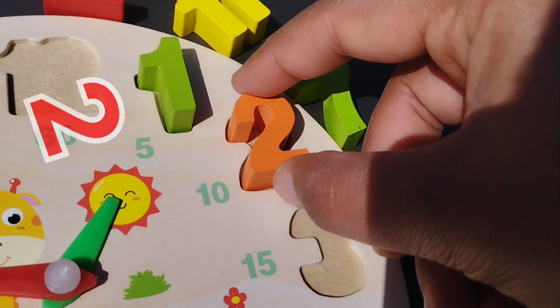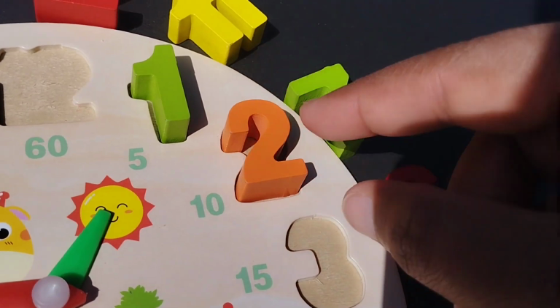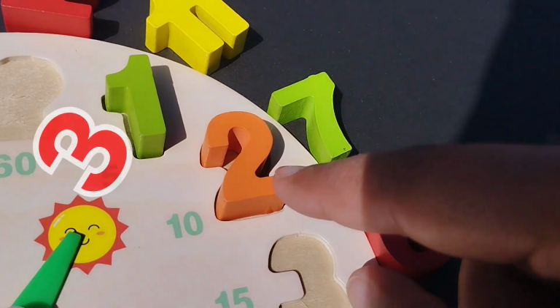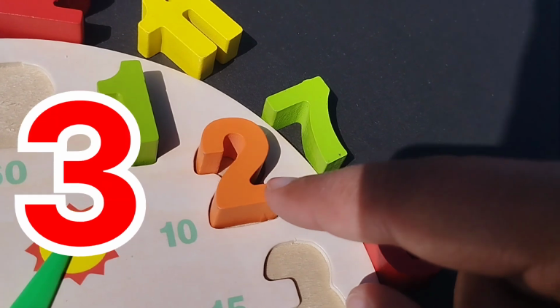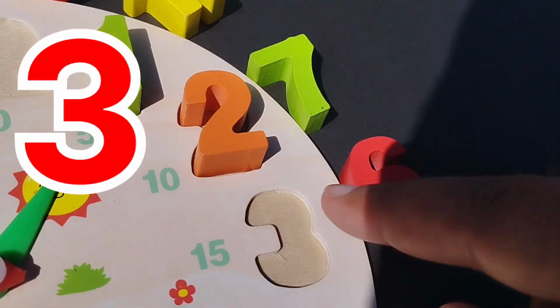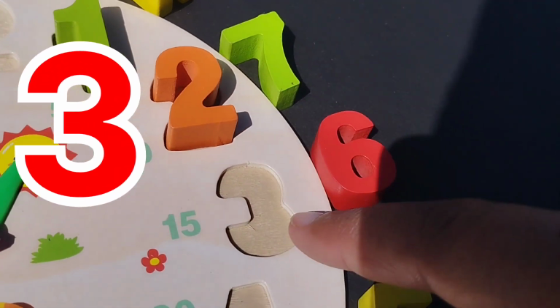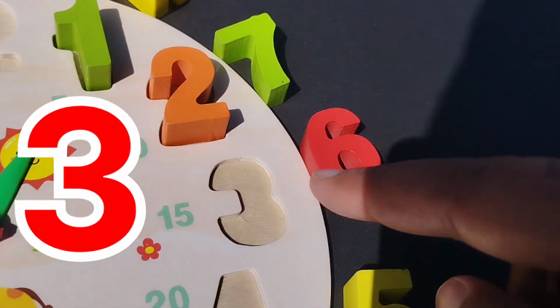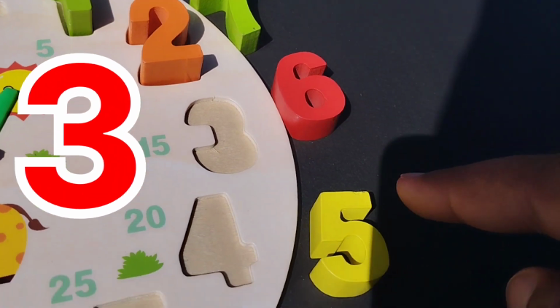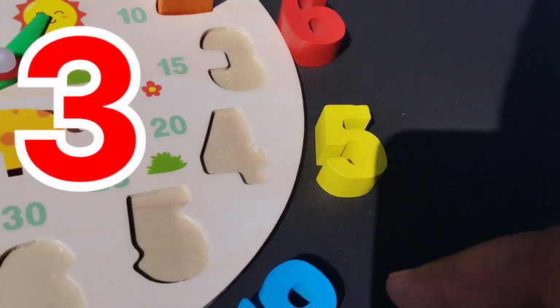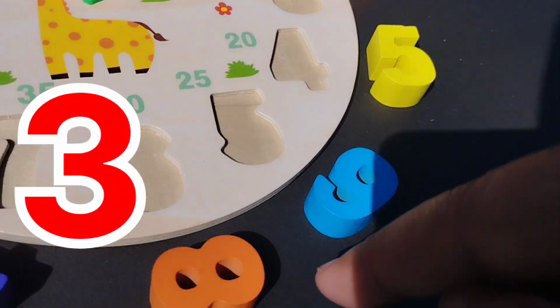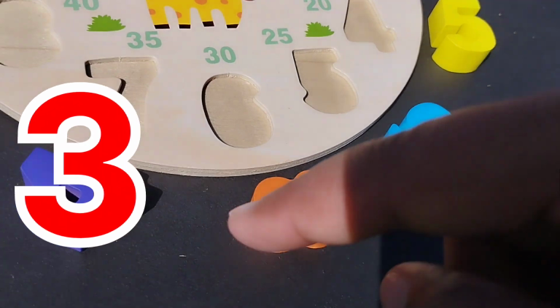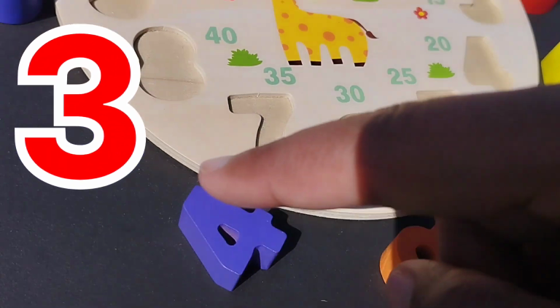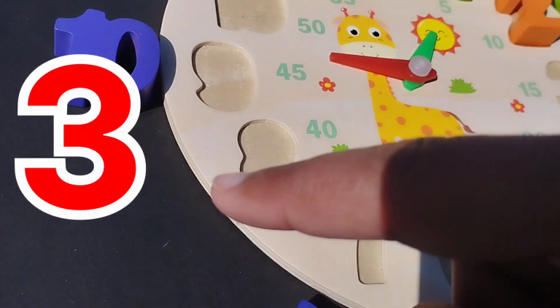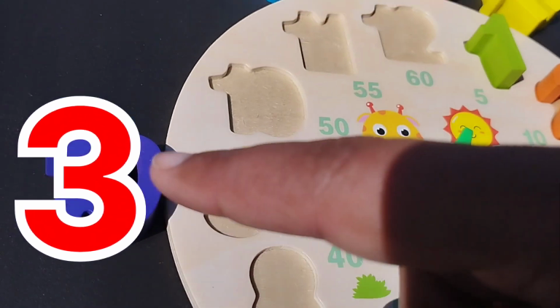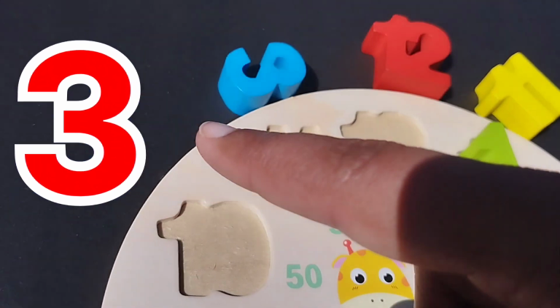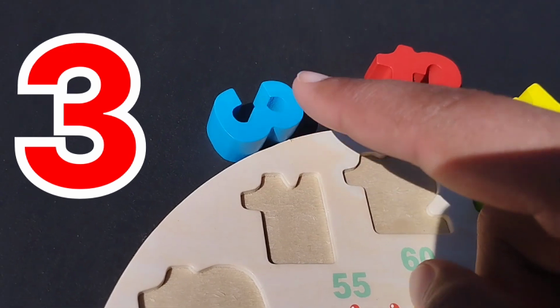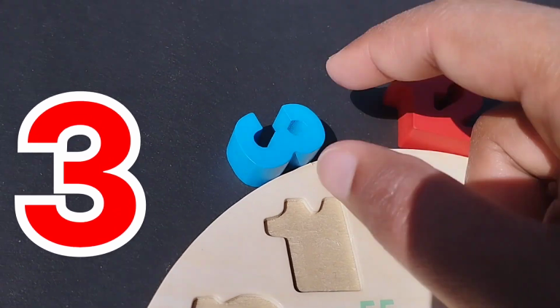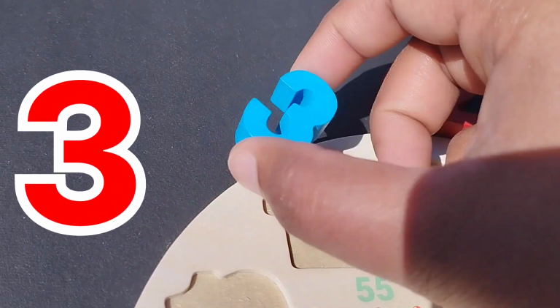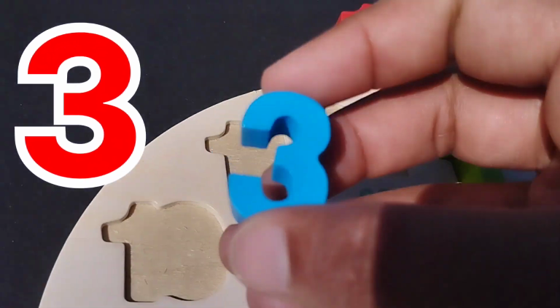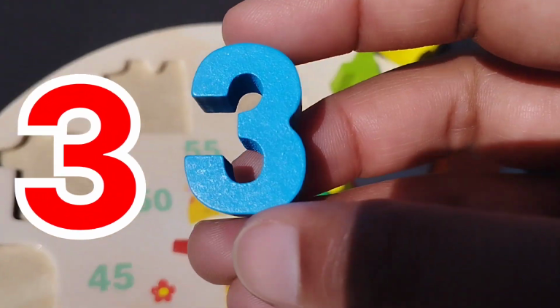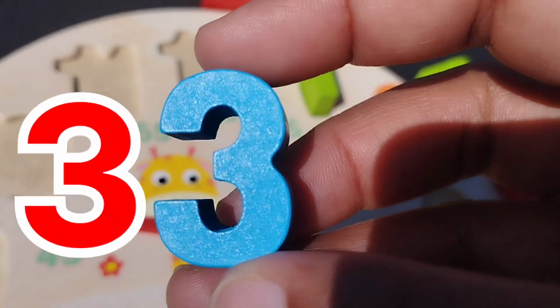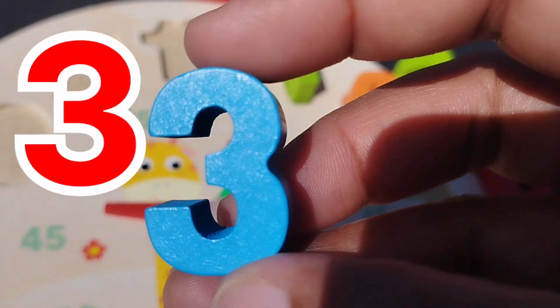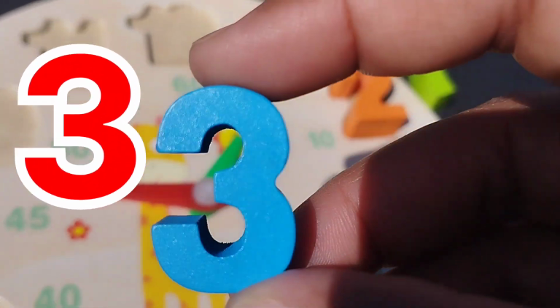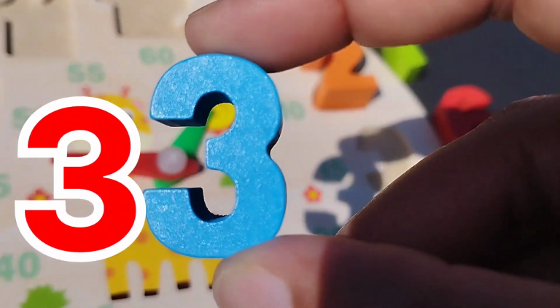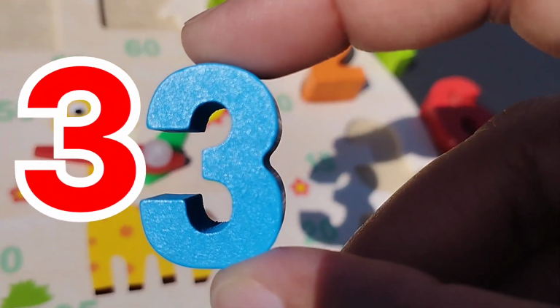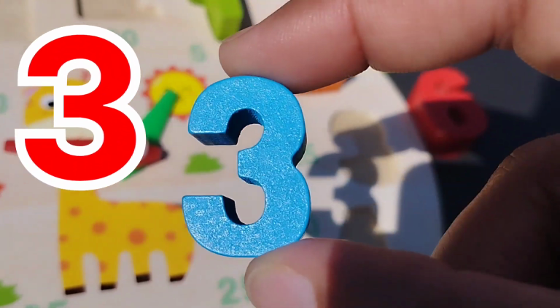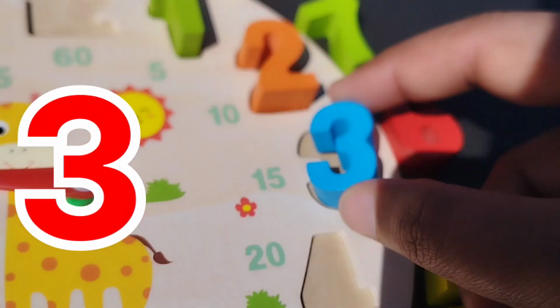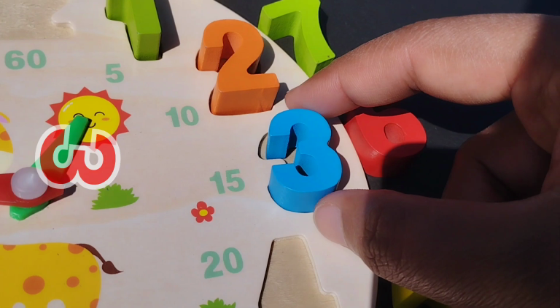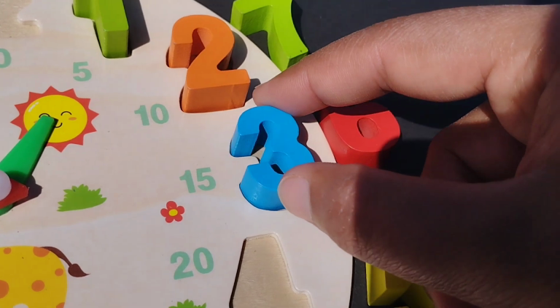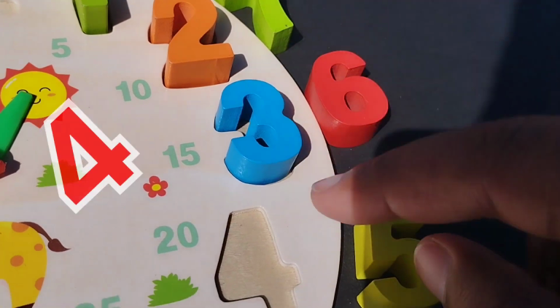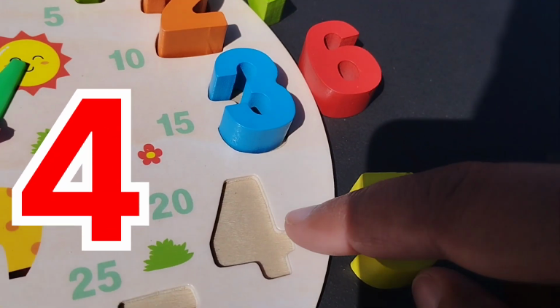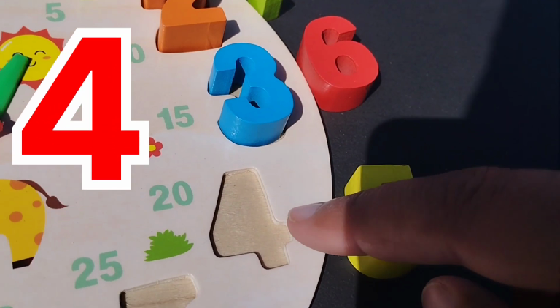The next number is number 3. Number 3. This is number 3. Number 3.